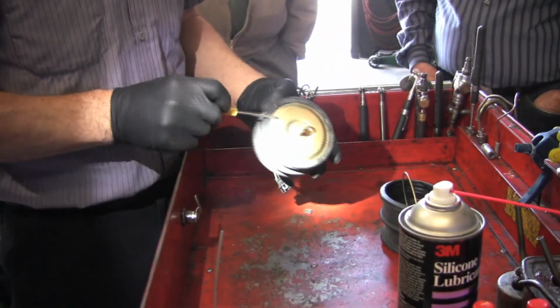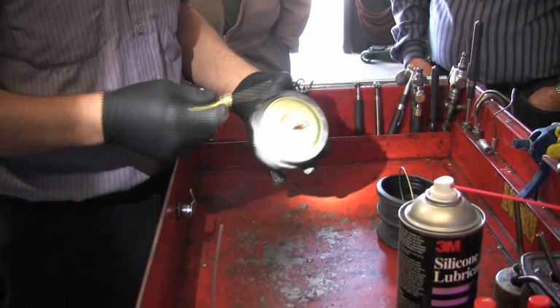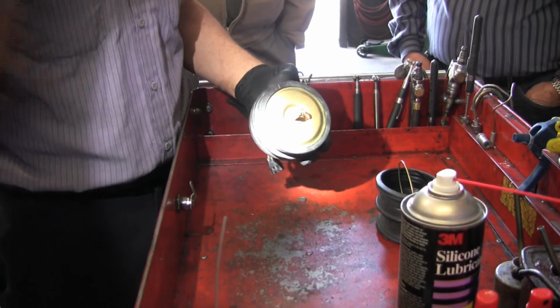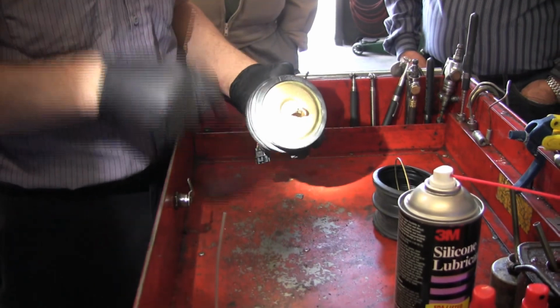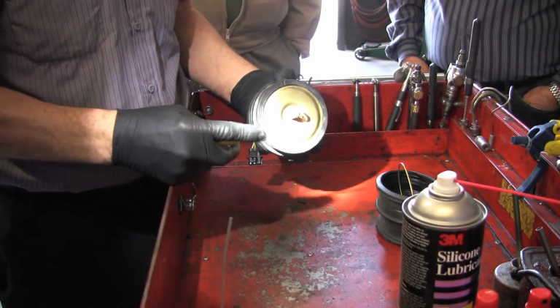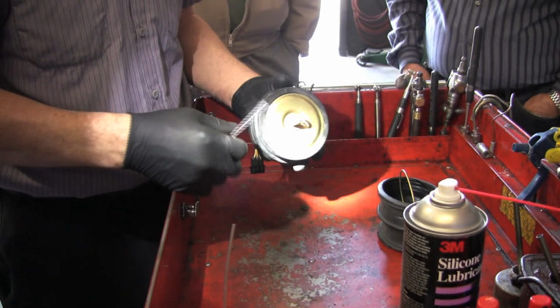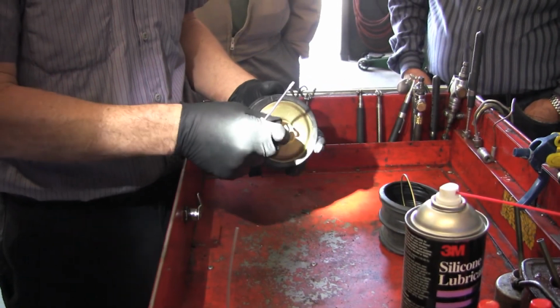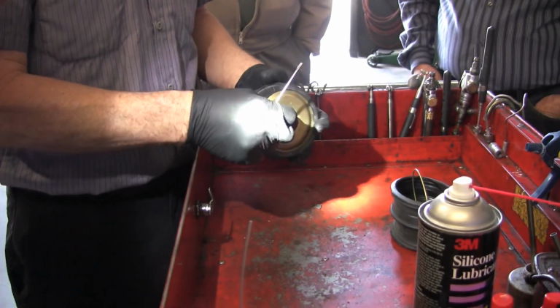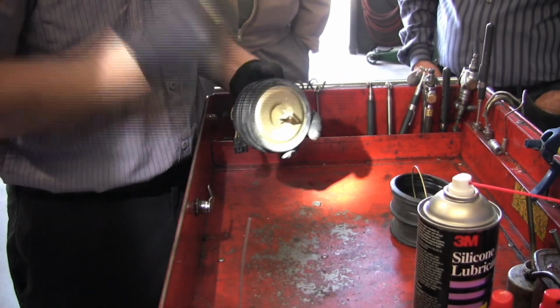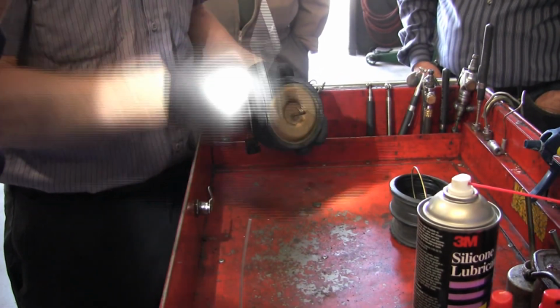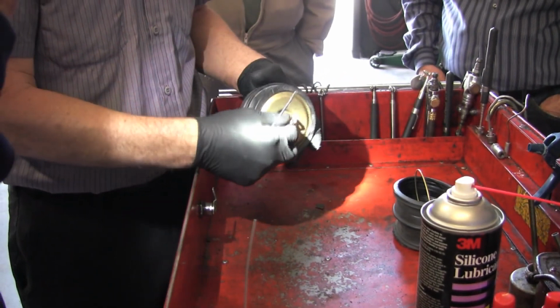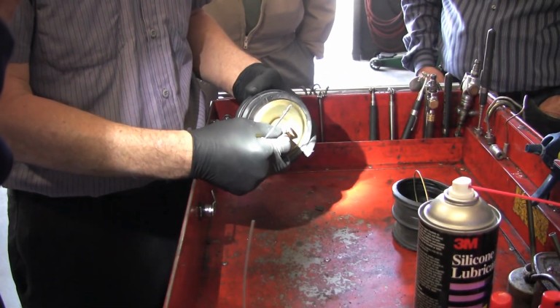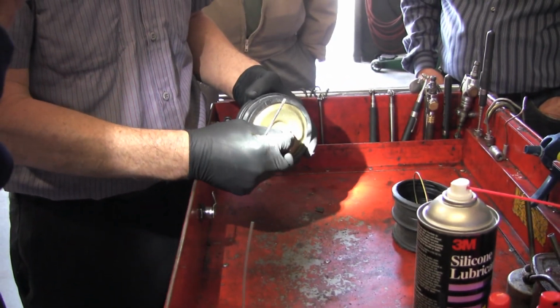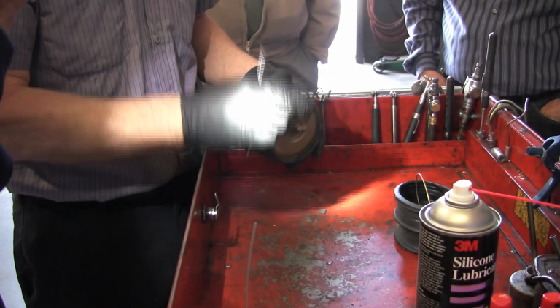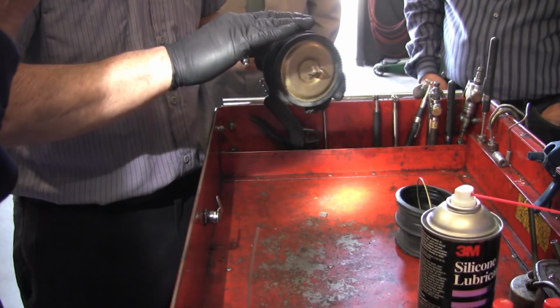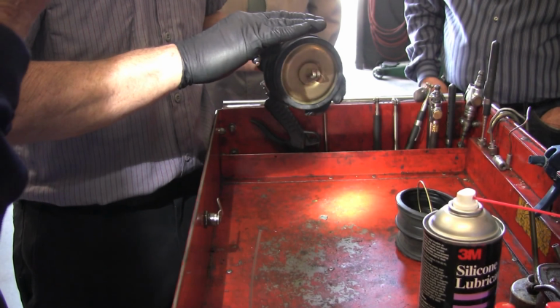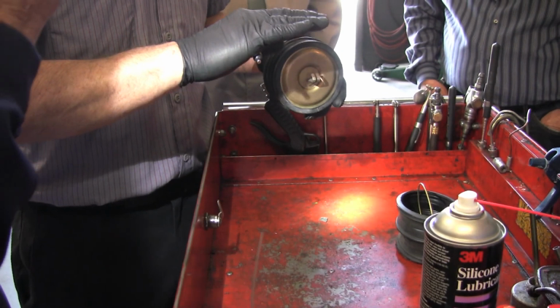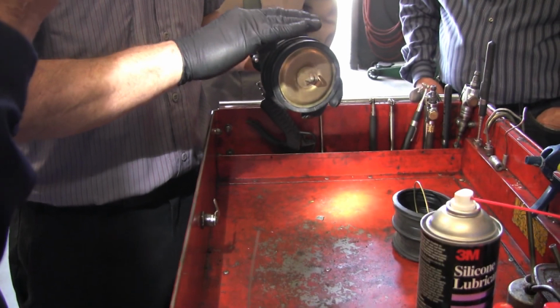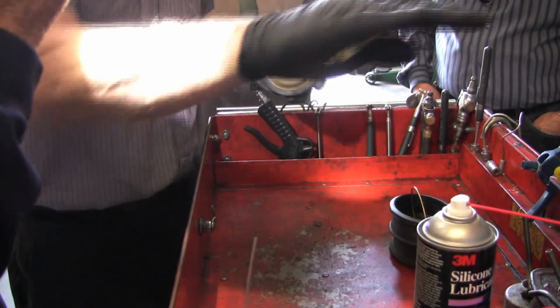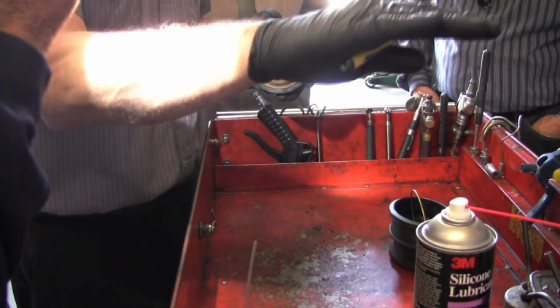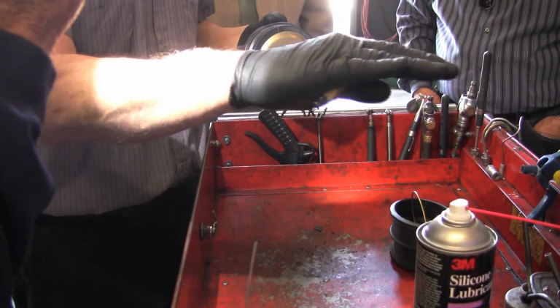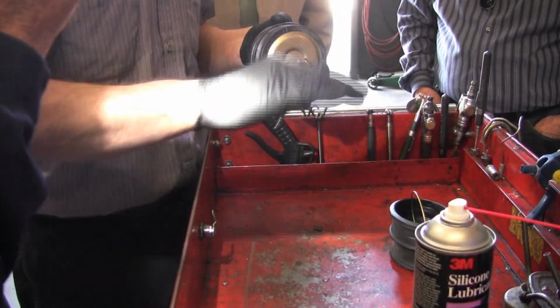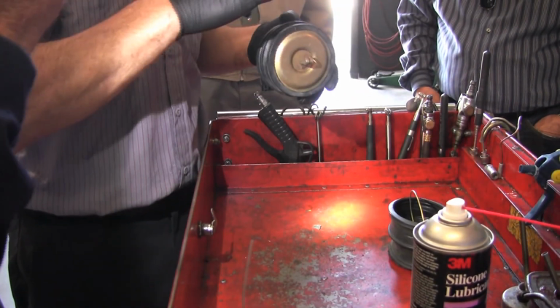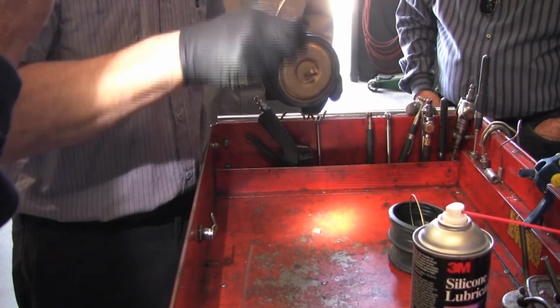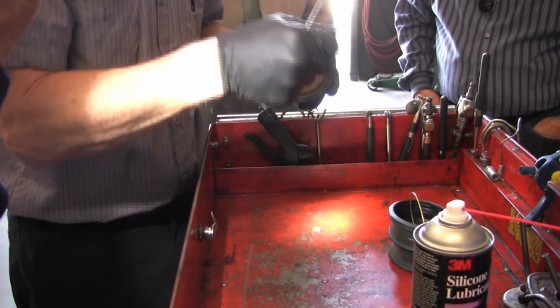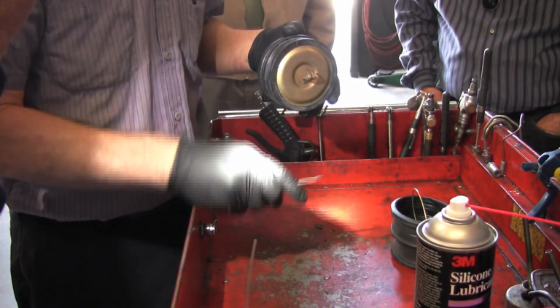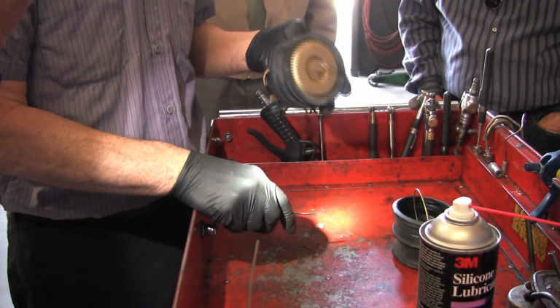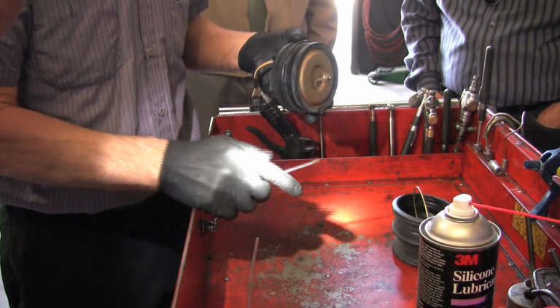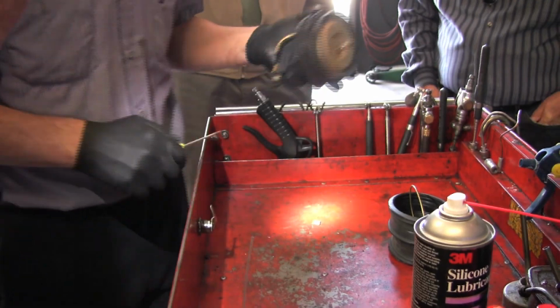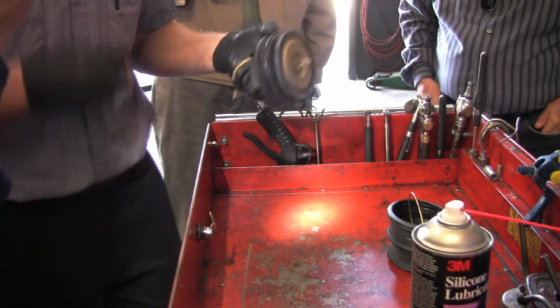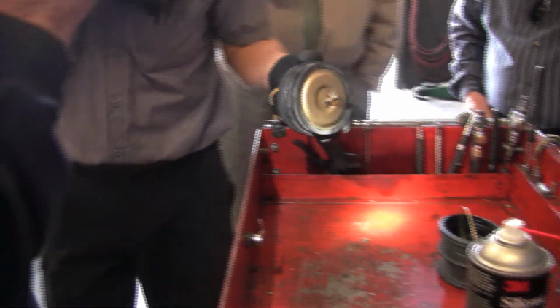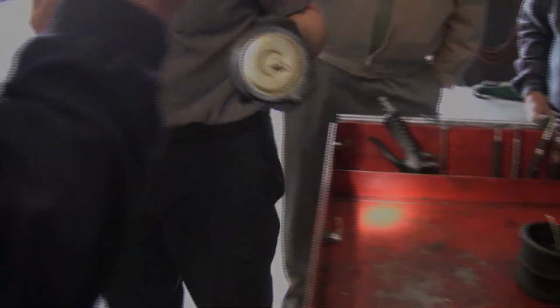So now we'll go ahead and put this back on. I like to have just one link past straight across on the chain. We'll go ahead and put this back on.